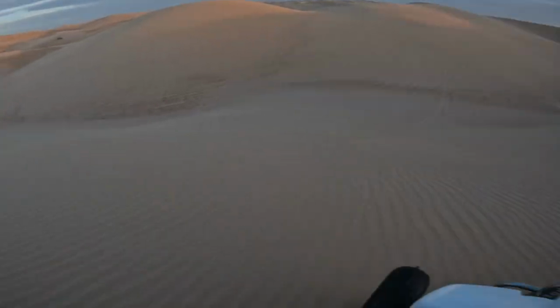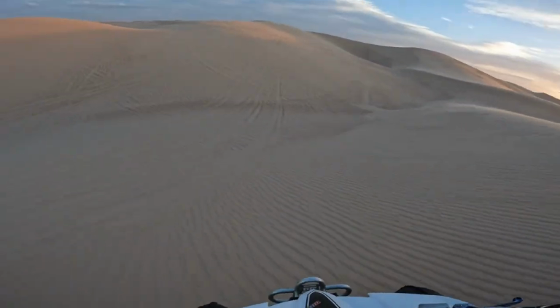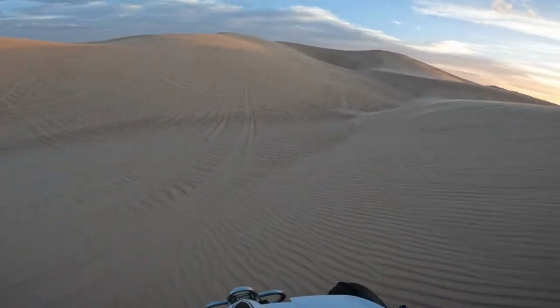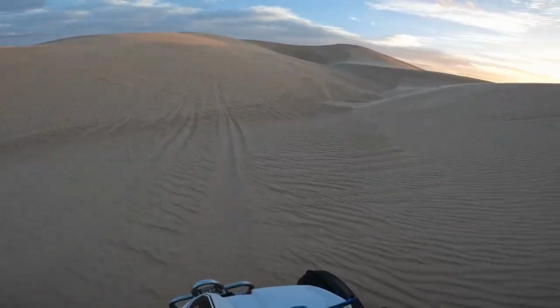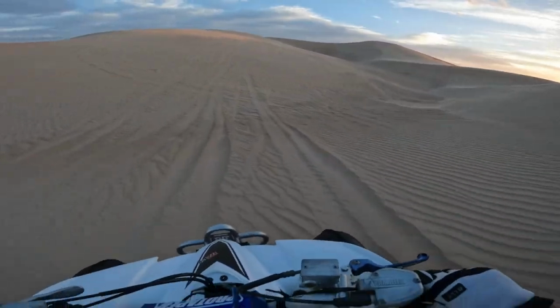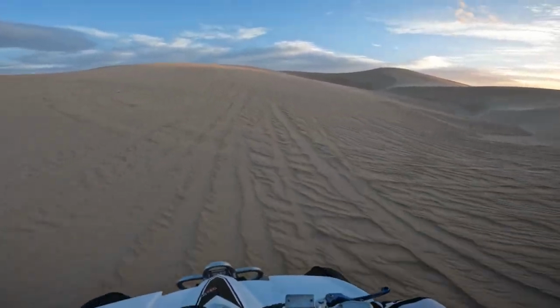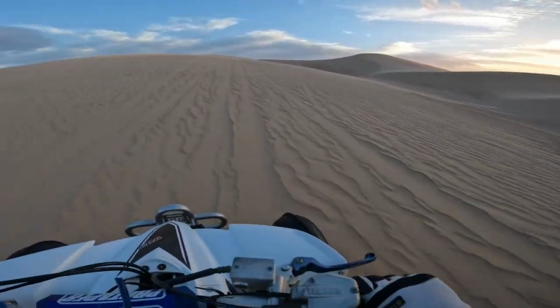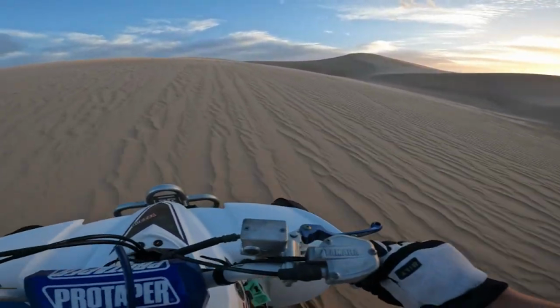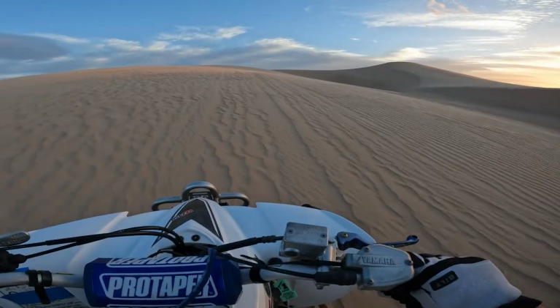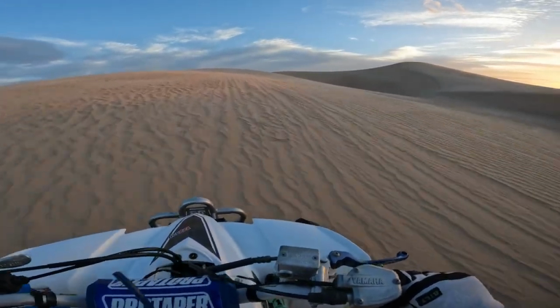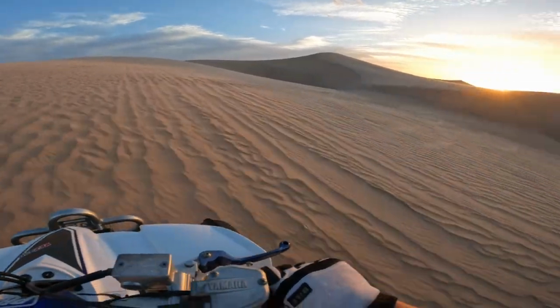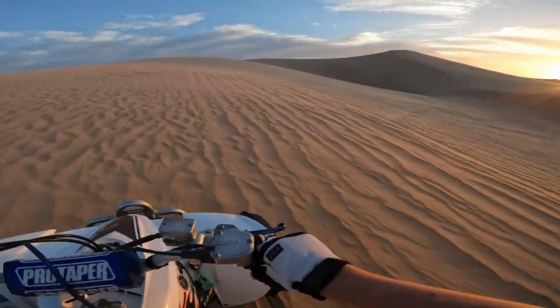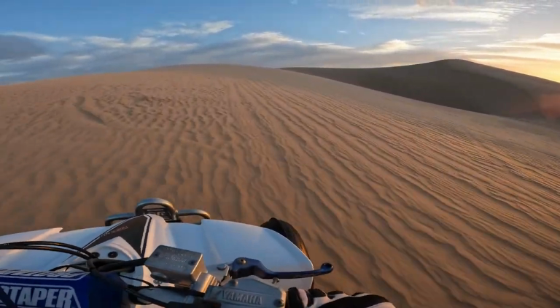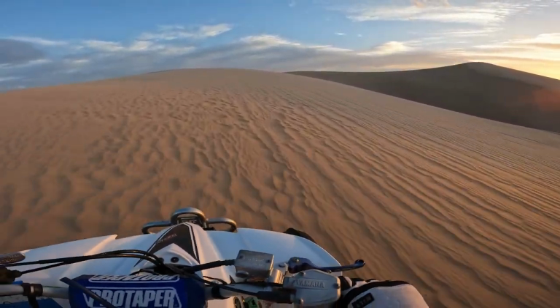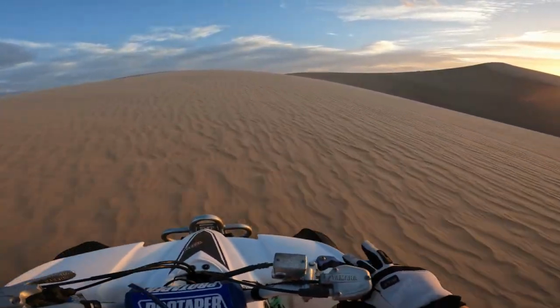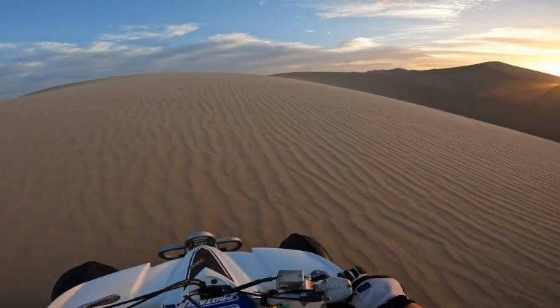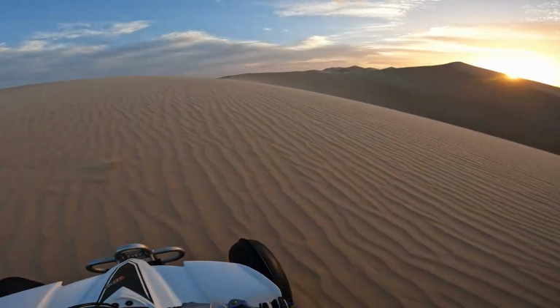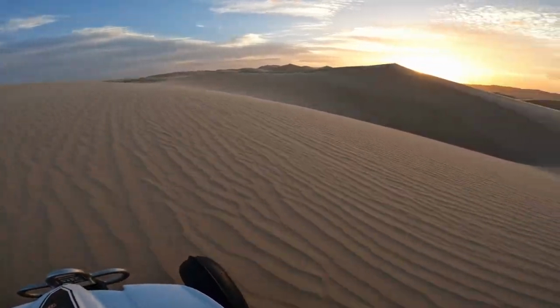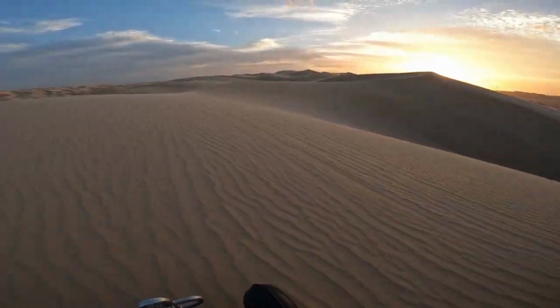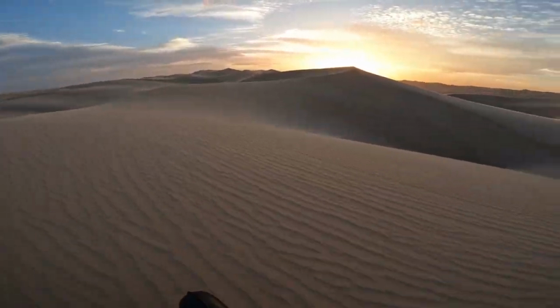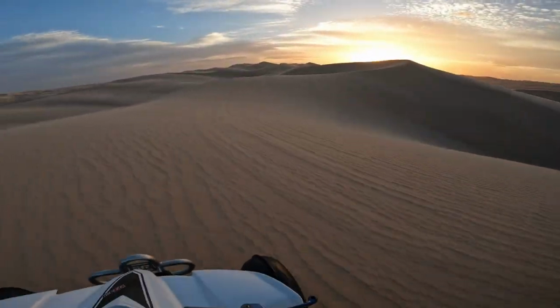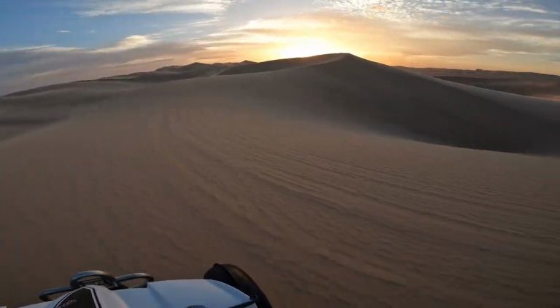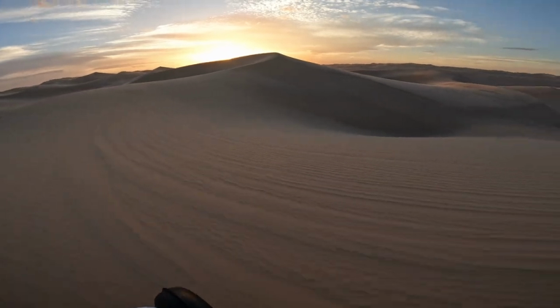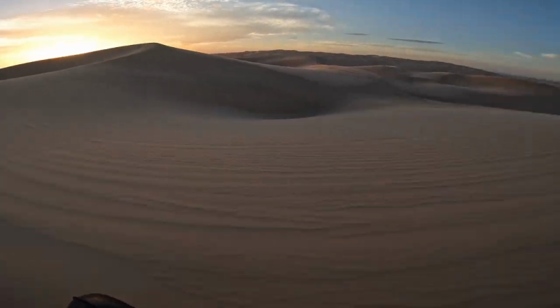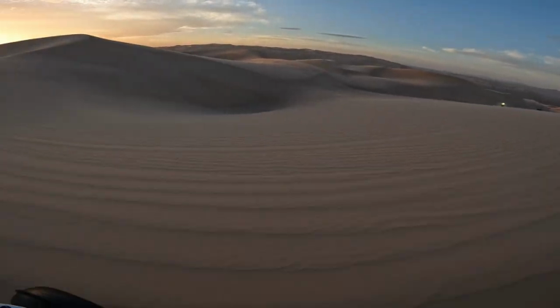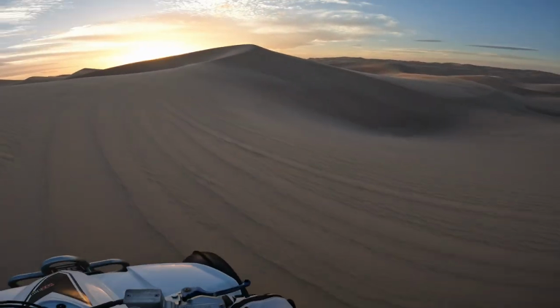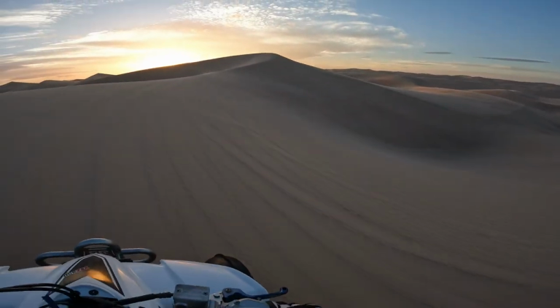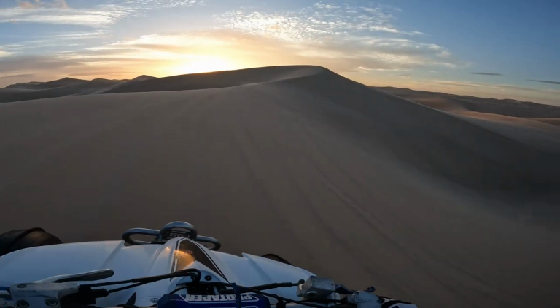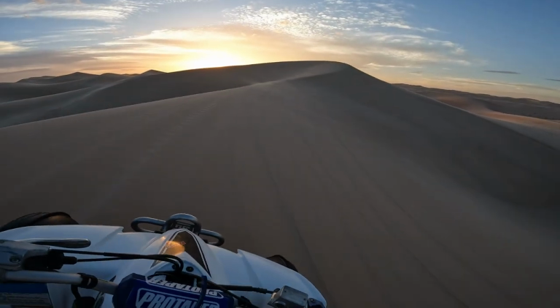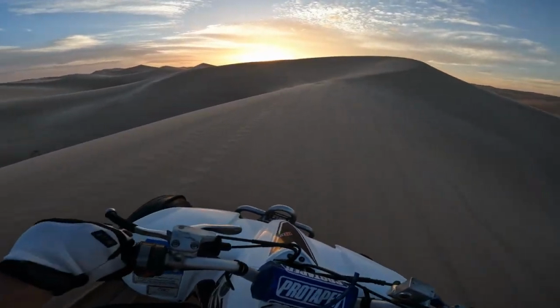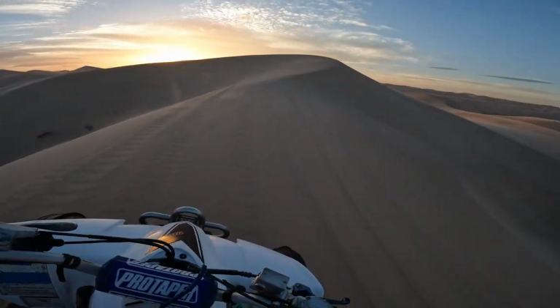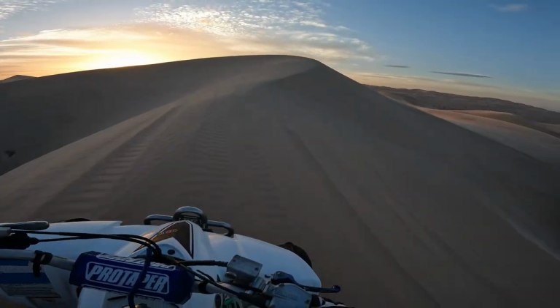They were all really soft — it really cushioned the bumps and ruts that you feel at the dunes. I haven't had a single leak with these tires around the beads or anywhere. They held air perfectly for about a month now, and I had them on two dune trips. I definitely recommend them.